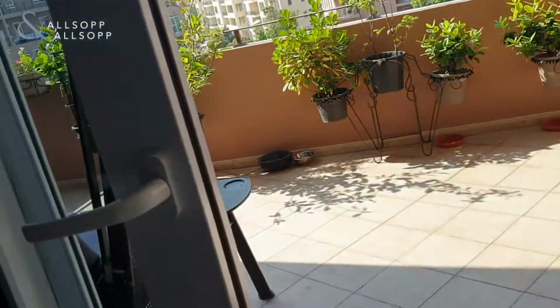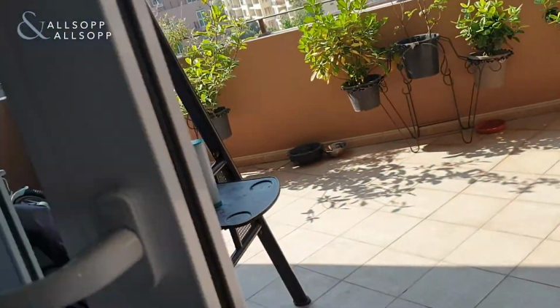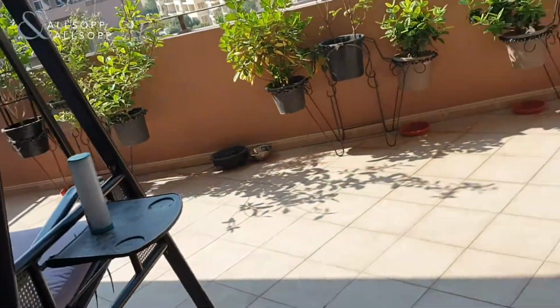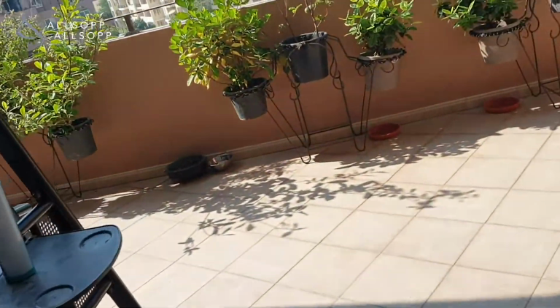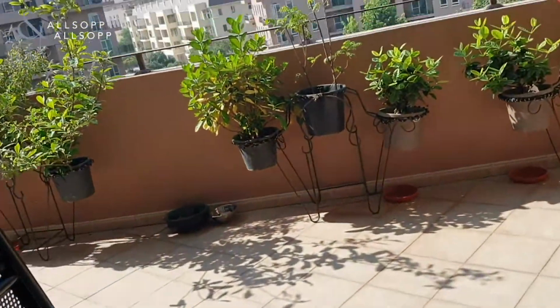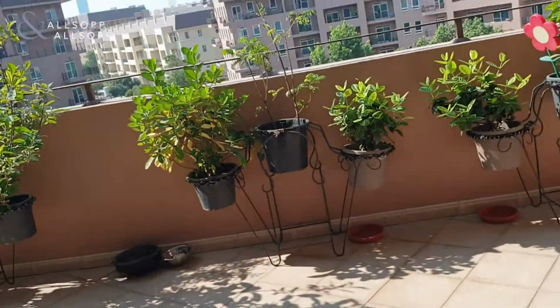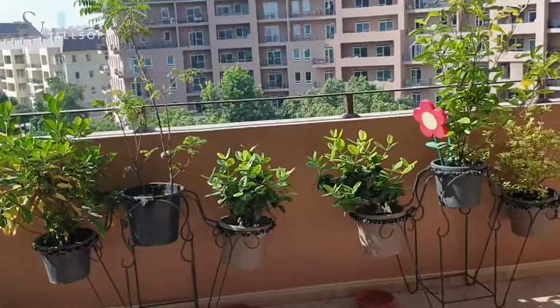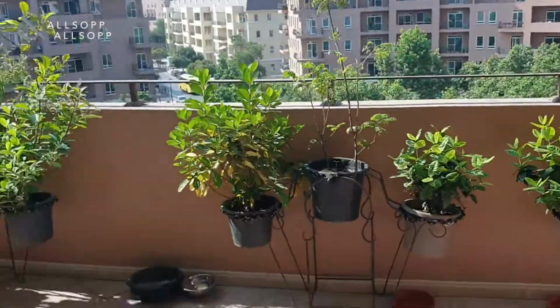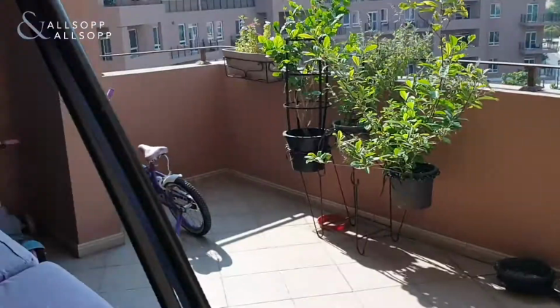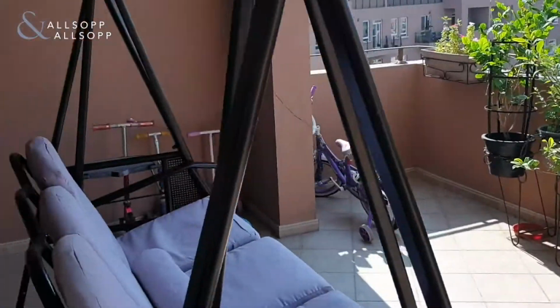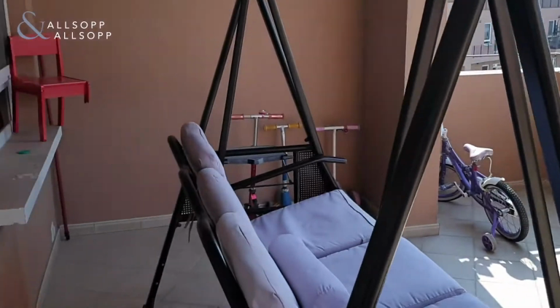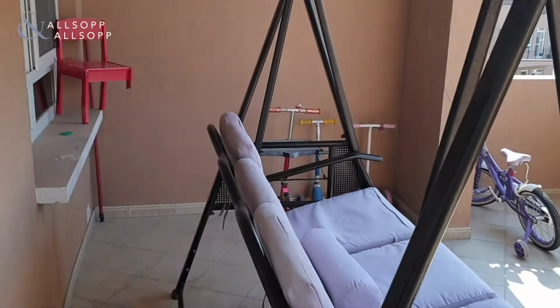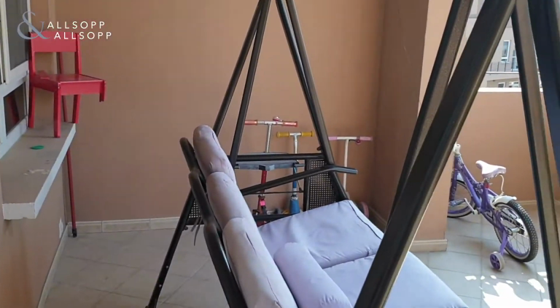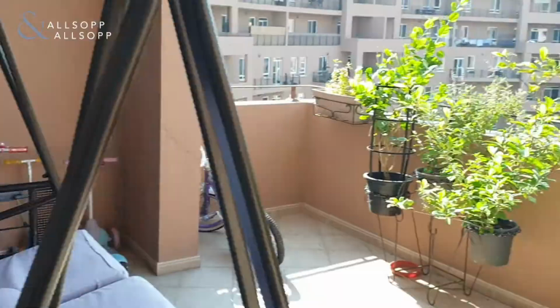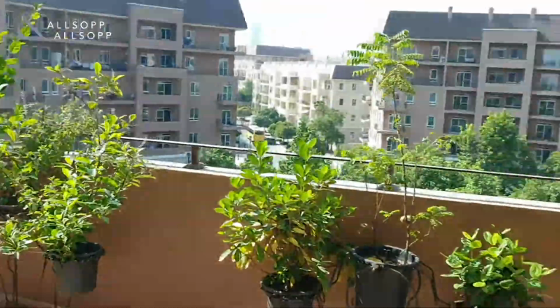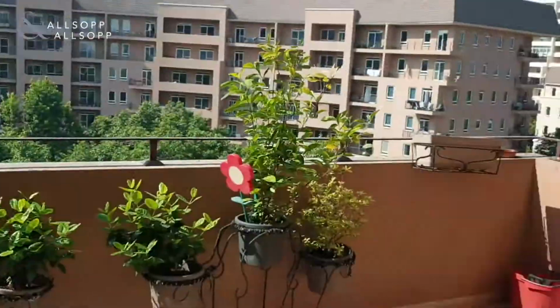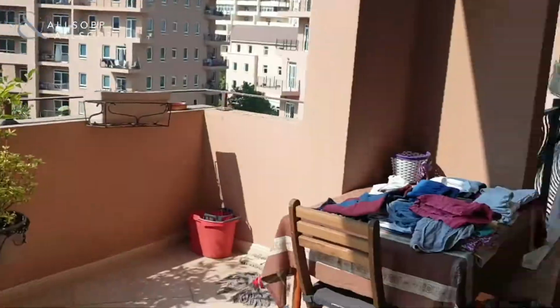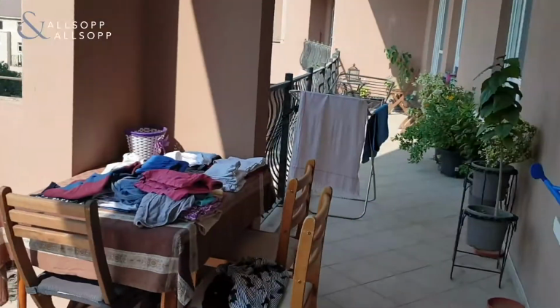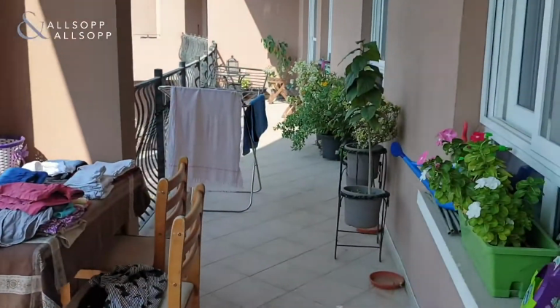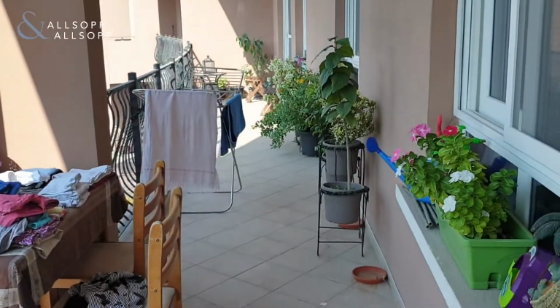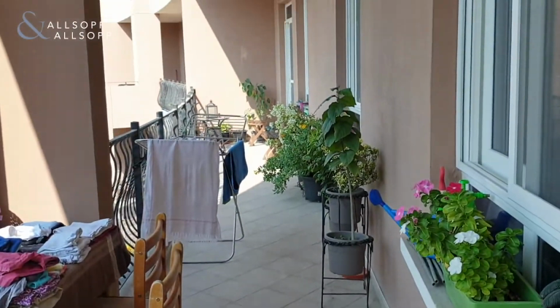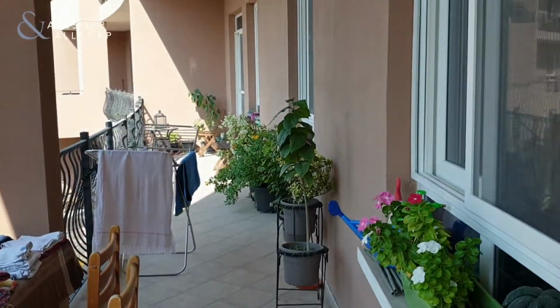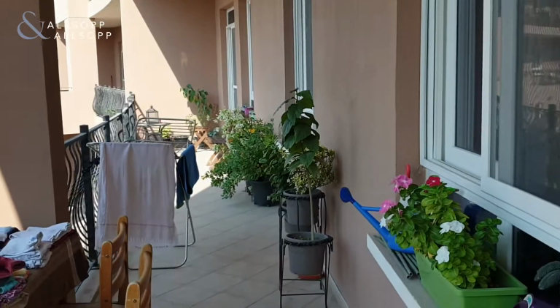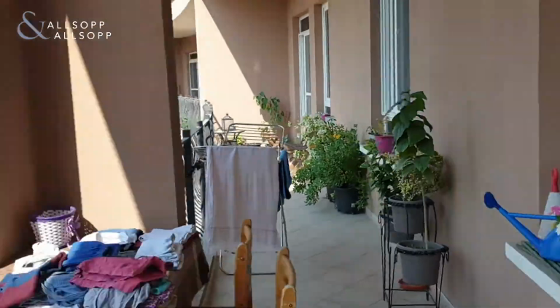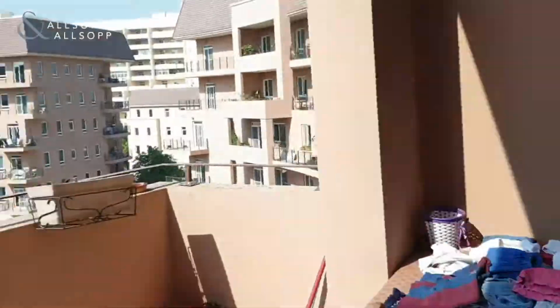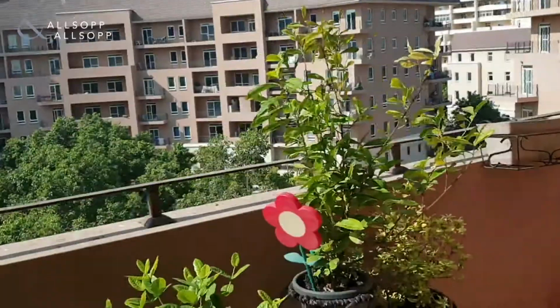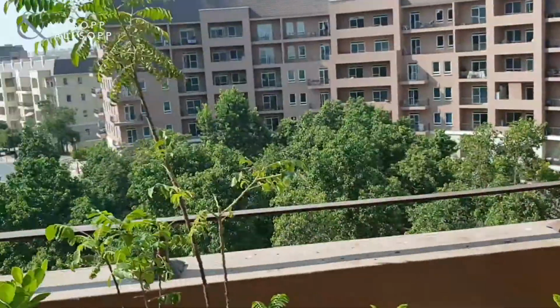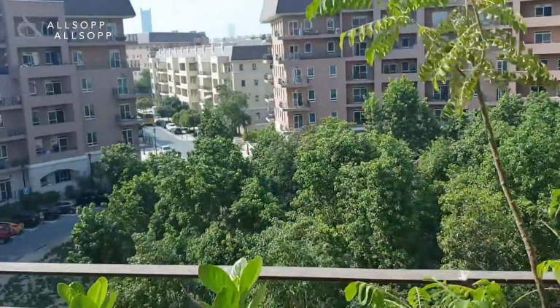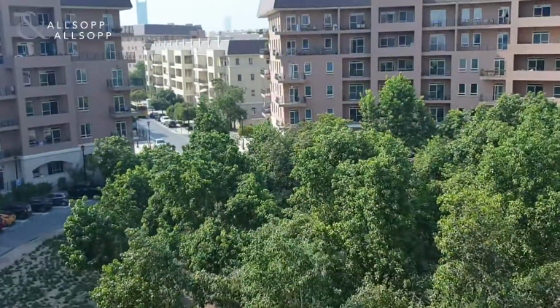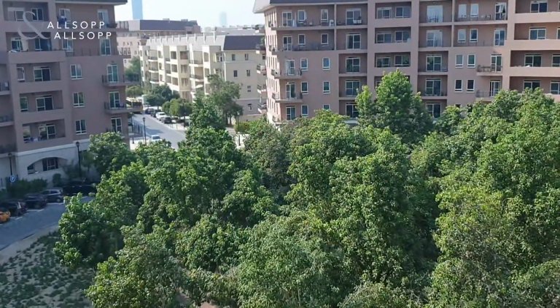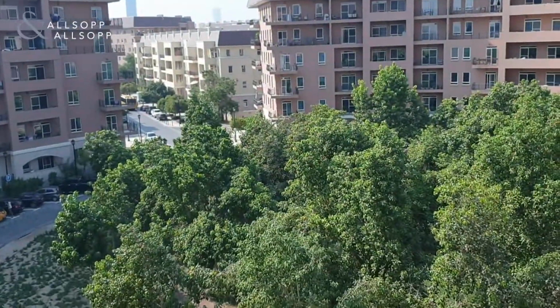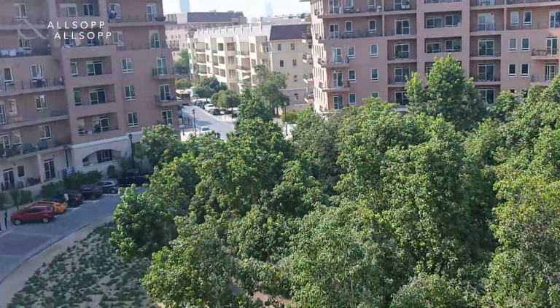So you have the balcony here, nice and spacious. It goes all the way to the end, with access through from the master bedroom. And here is the view from the balcony.